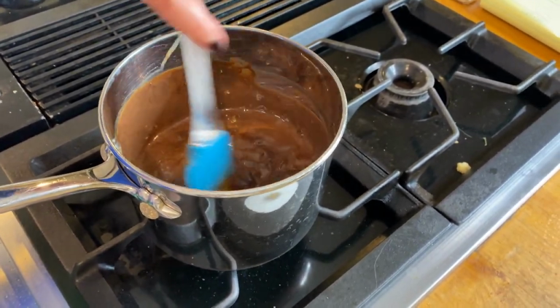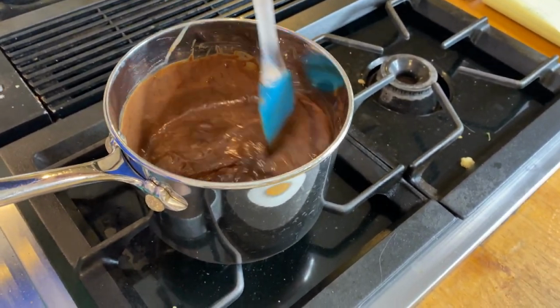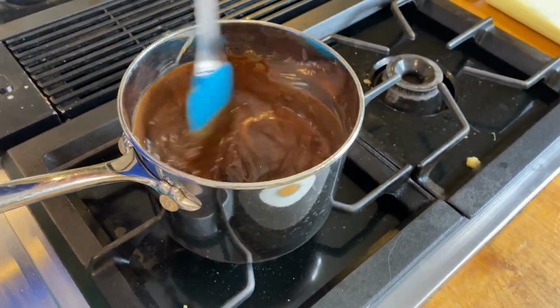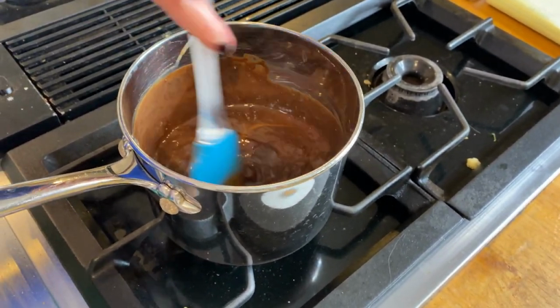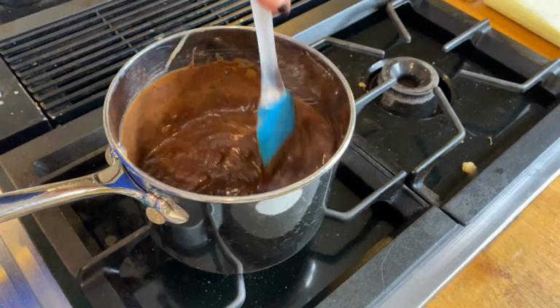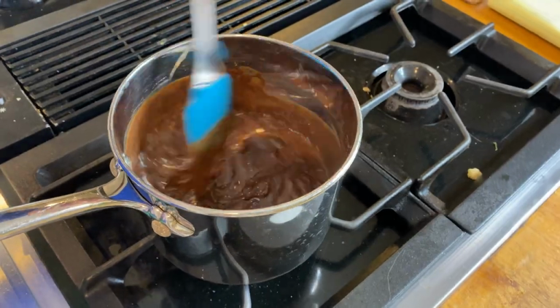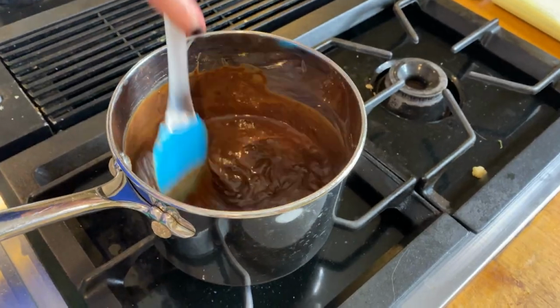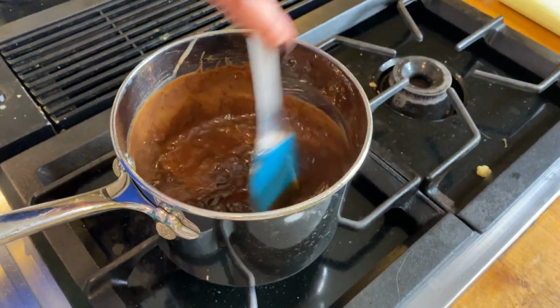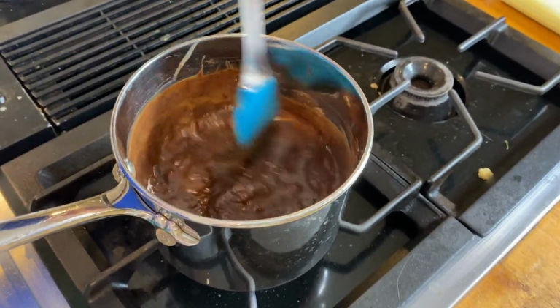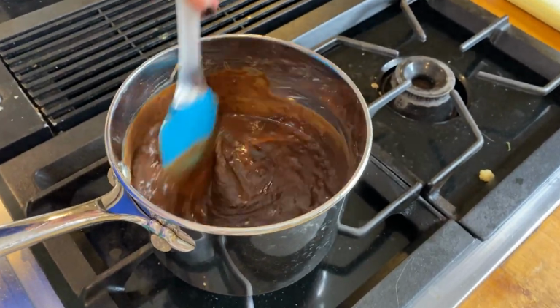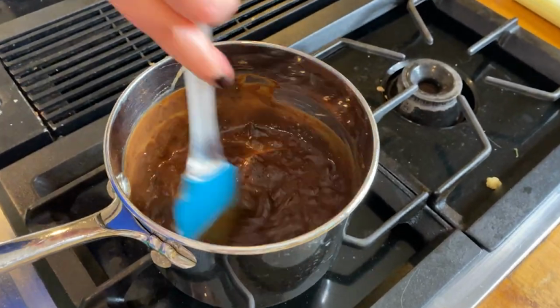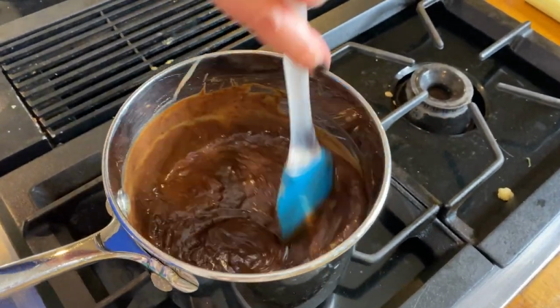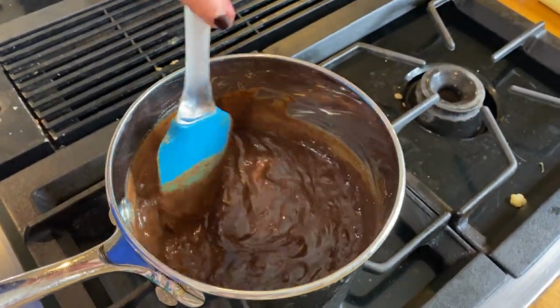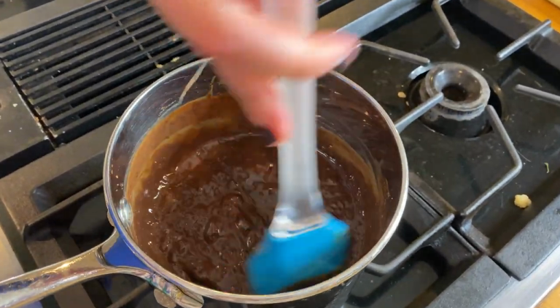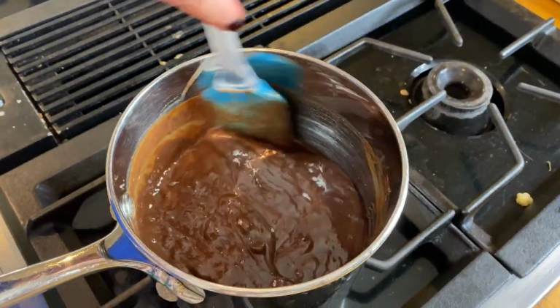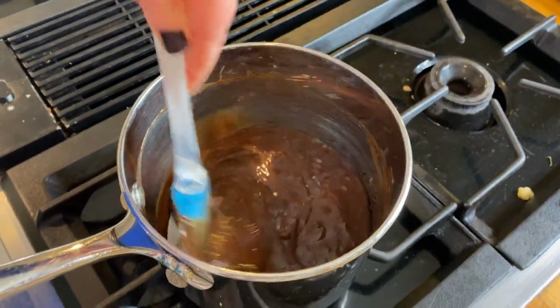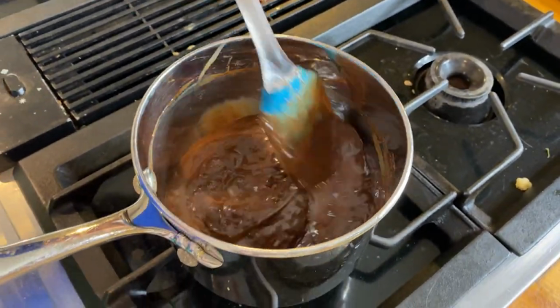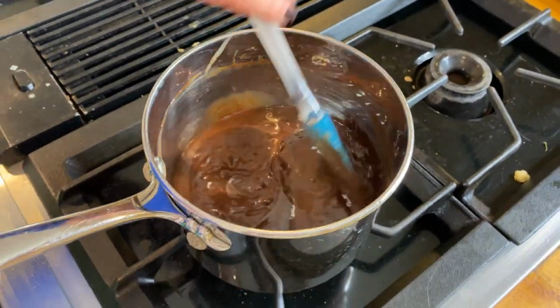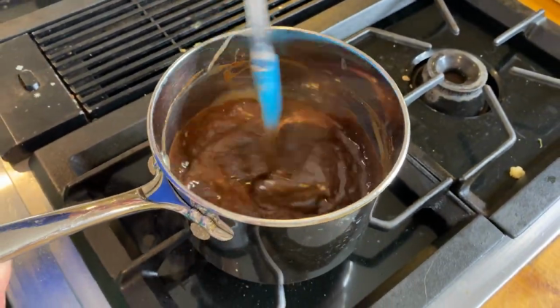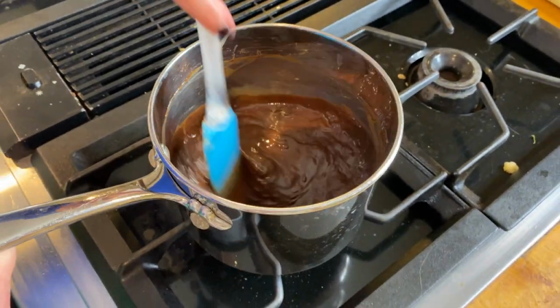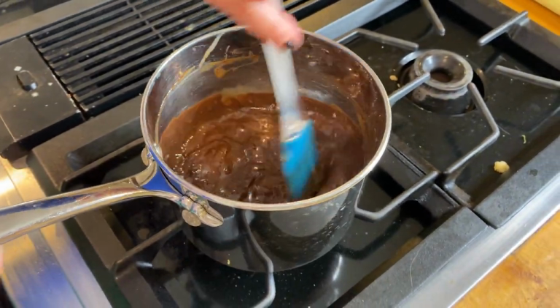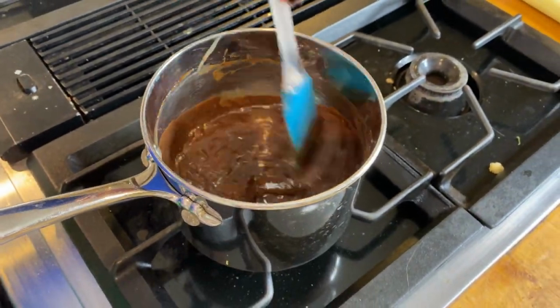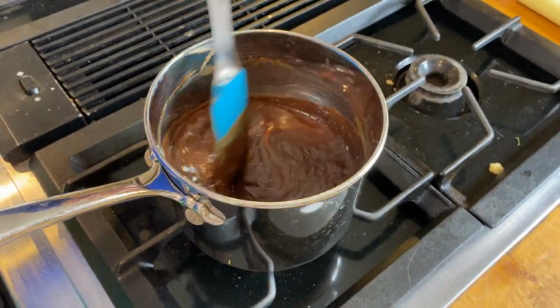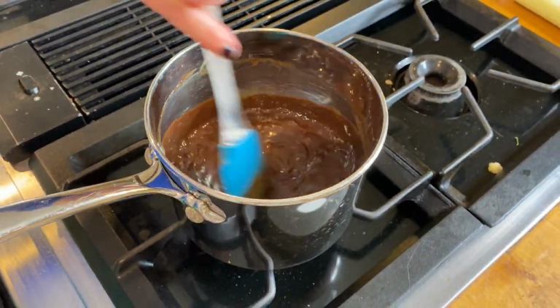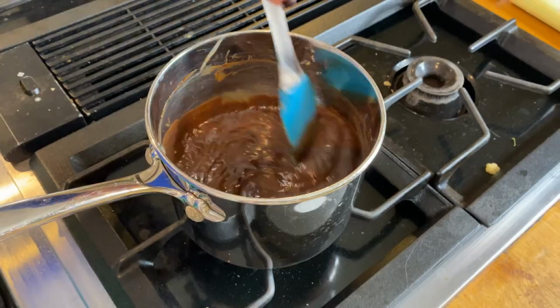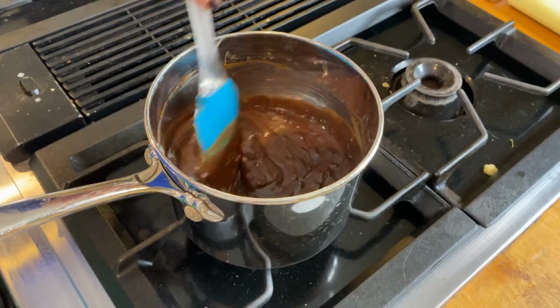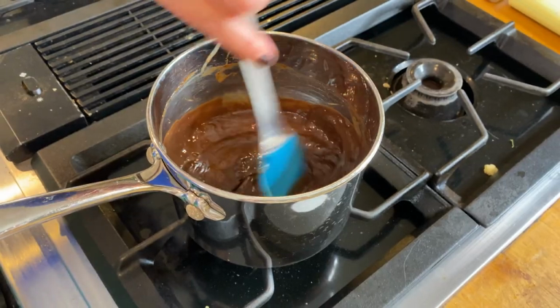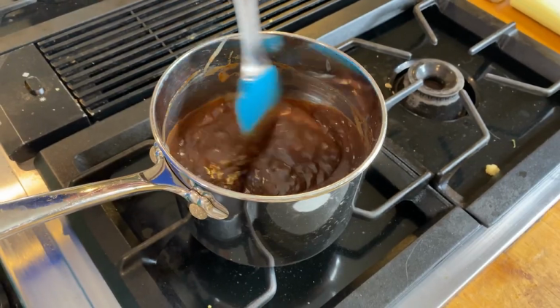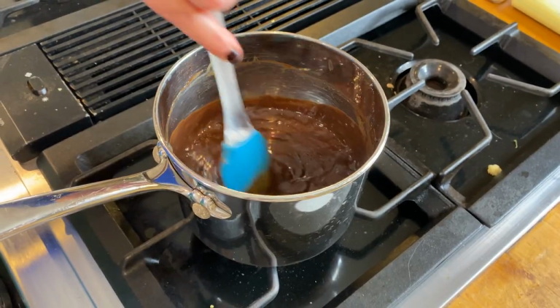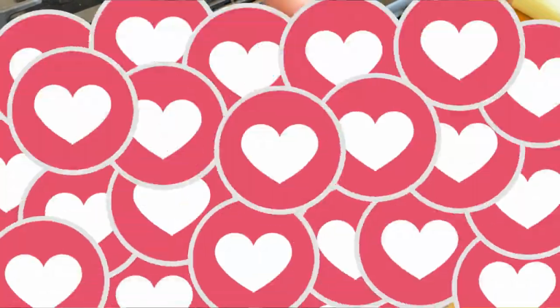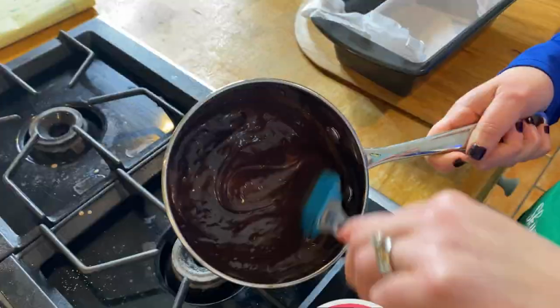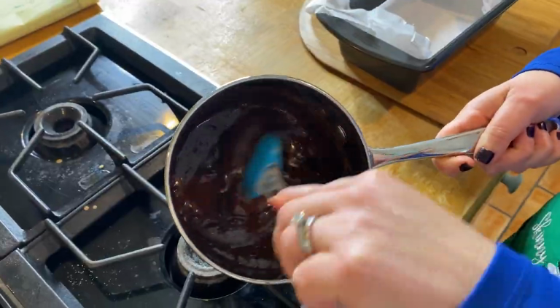A lot of times this is one of our snacks when we get a little craving for chocolate. We're going to stir this until it is nicely combined, being very, very careful — do not walk away from this recipe. We do not want it to burn.